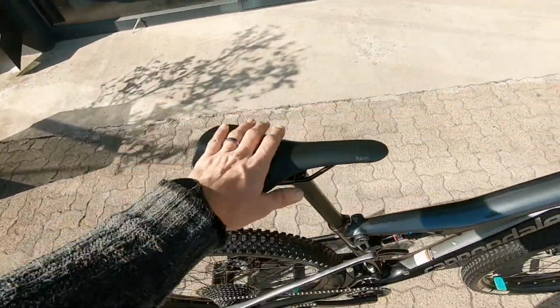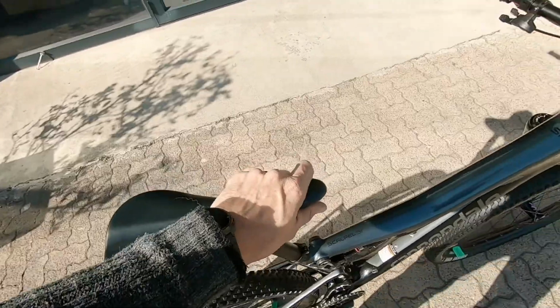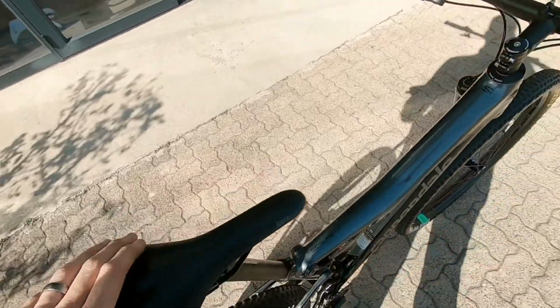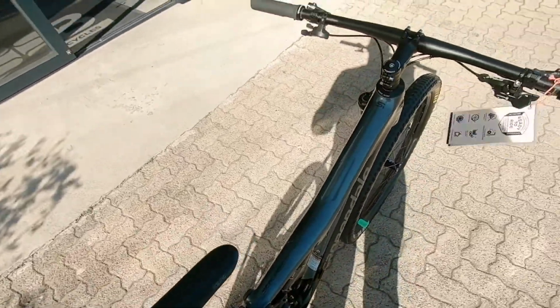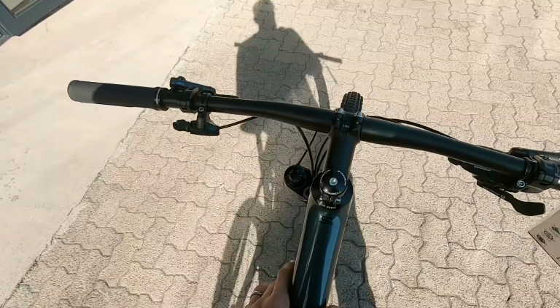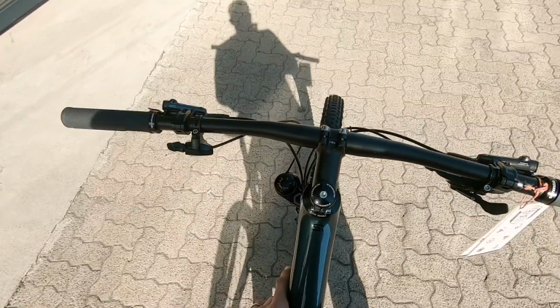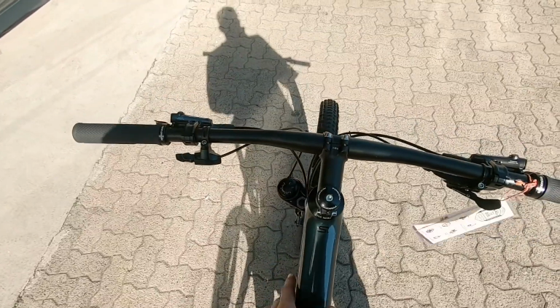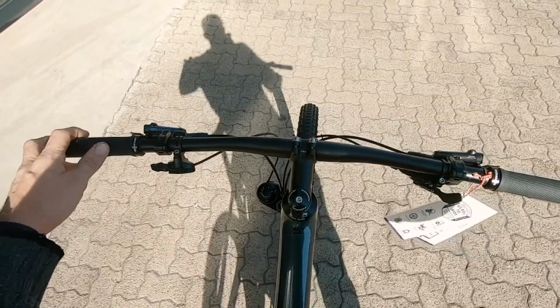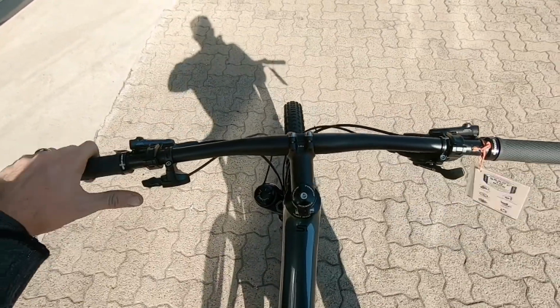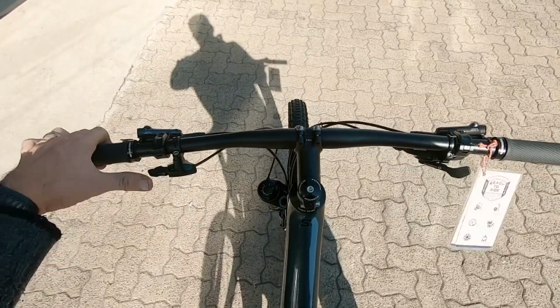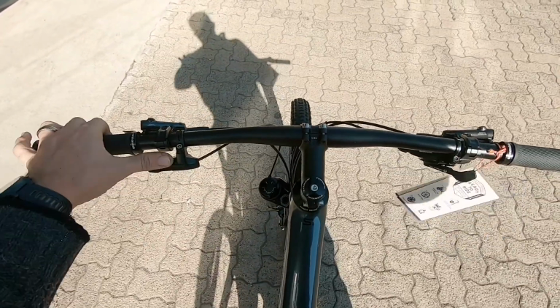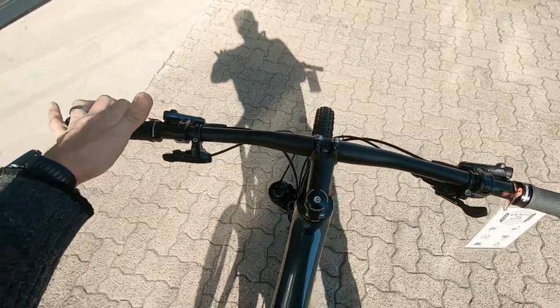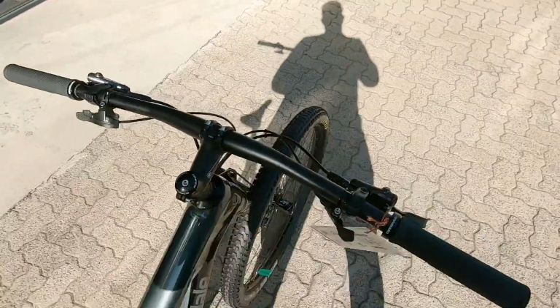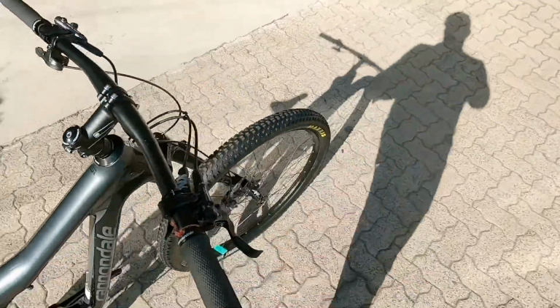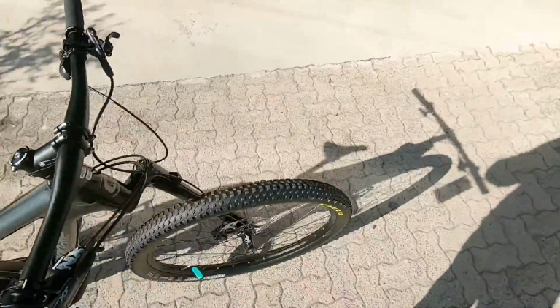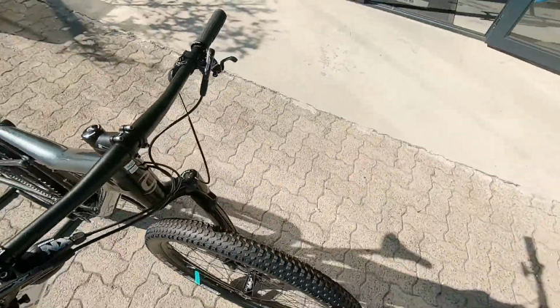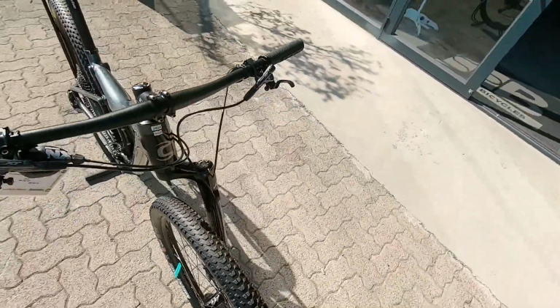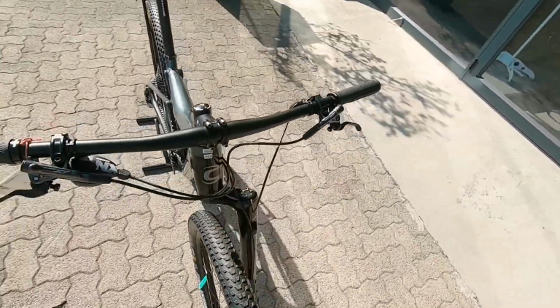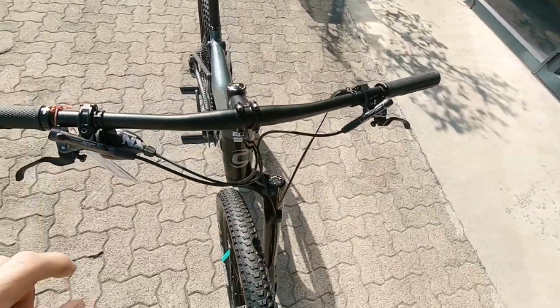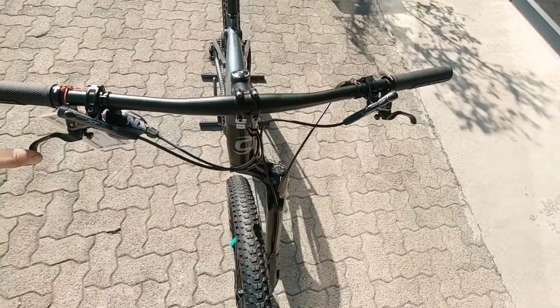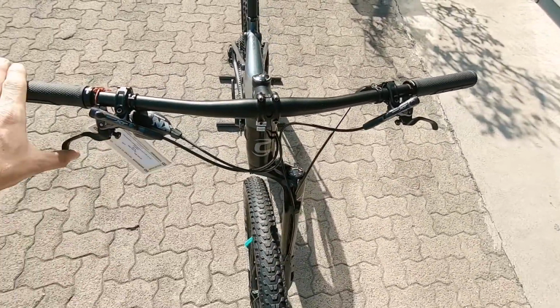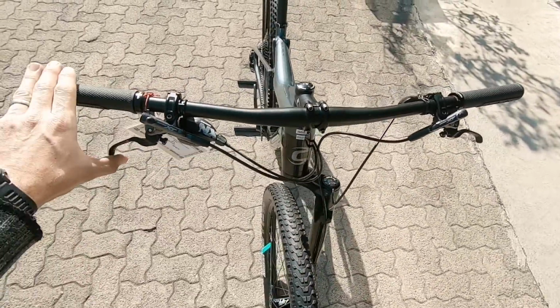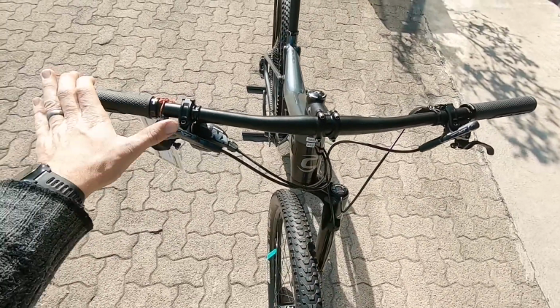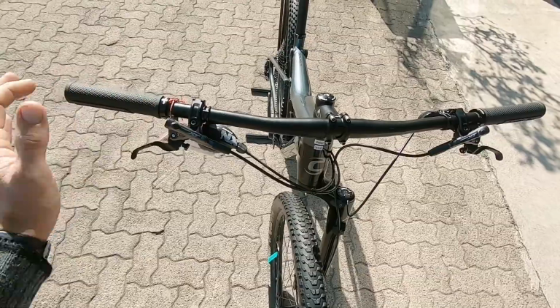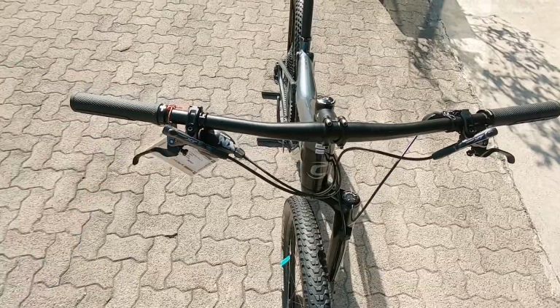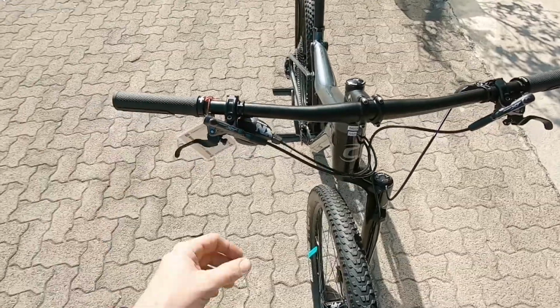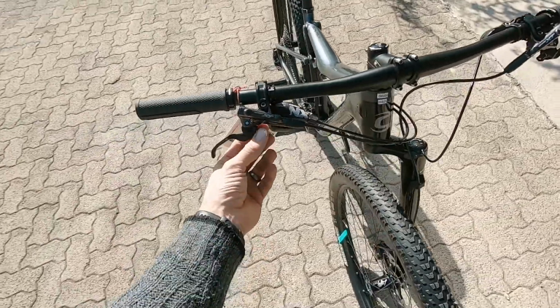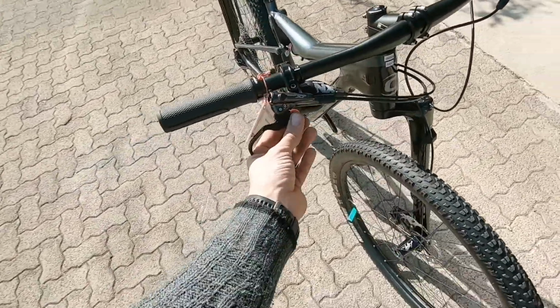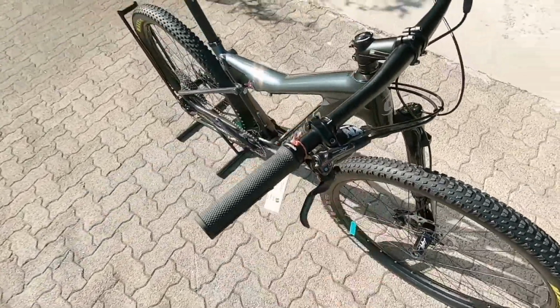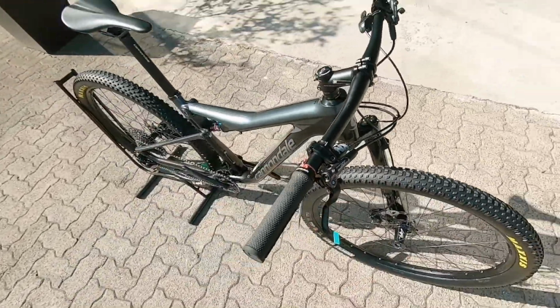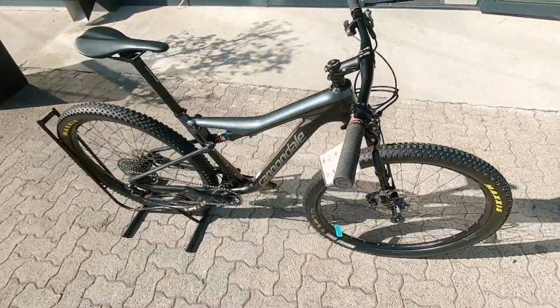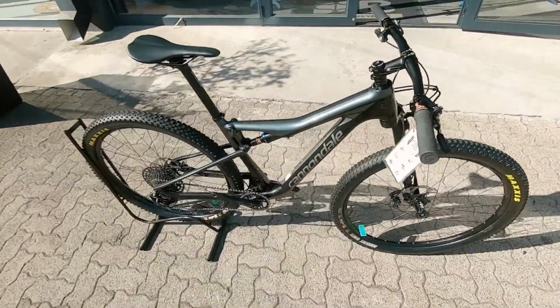Fabric saddle as per normal with Cannondale — that's the OEM spec stuff — and then a lockout on that fork up front, or that shock up front, keeping you super efficient. XT stoppers, nothing wrong with those. Some reach adjustments as well.